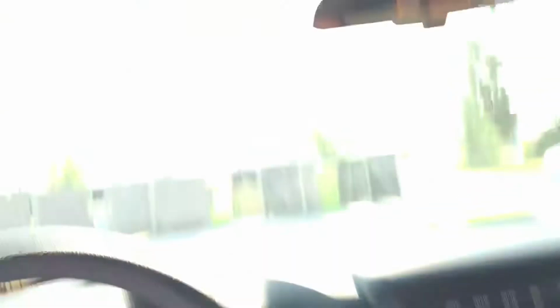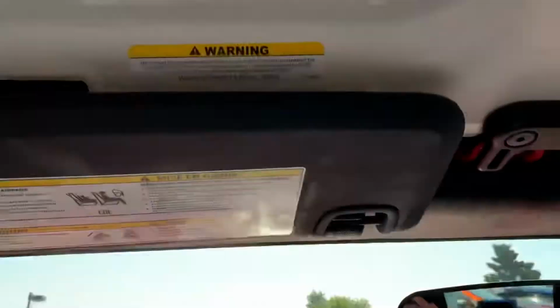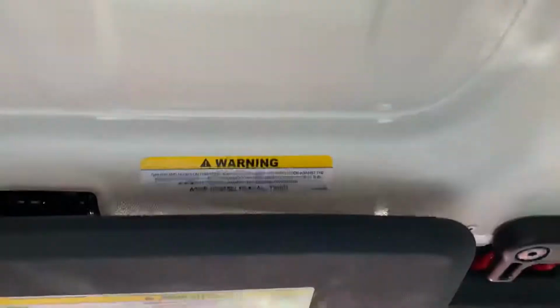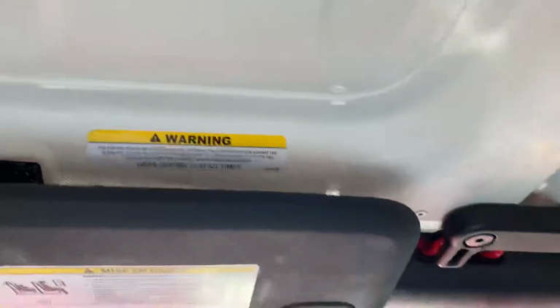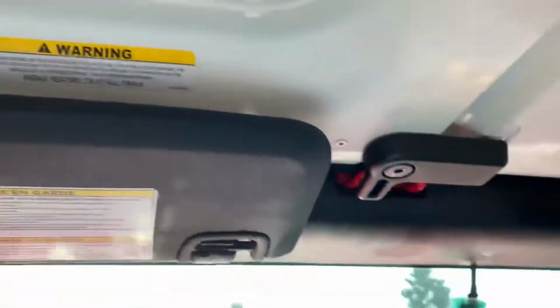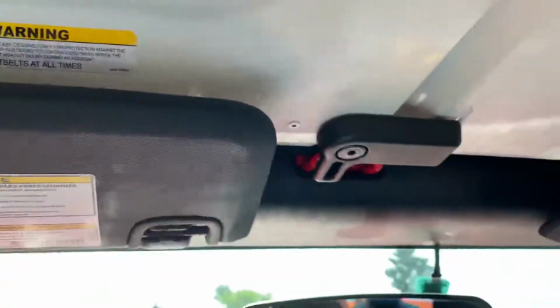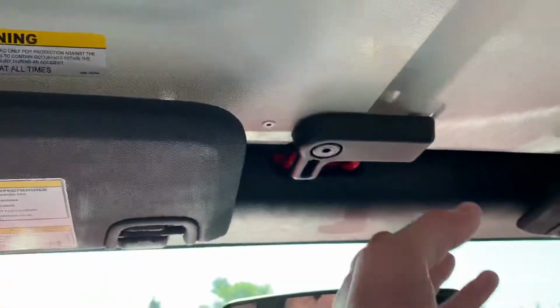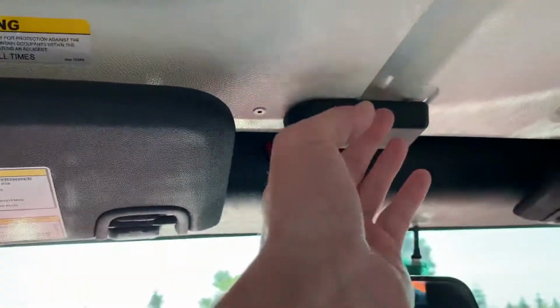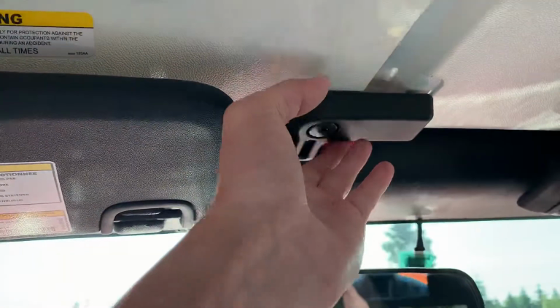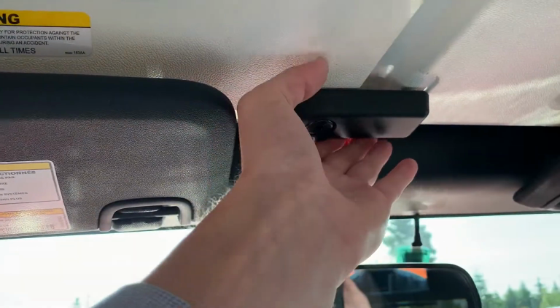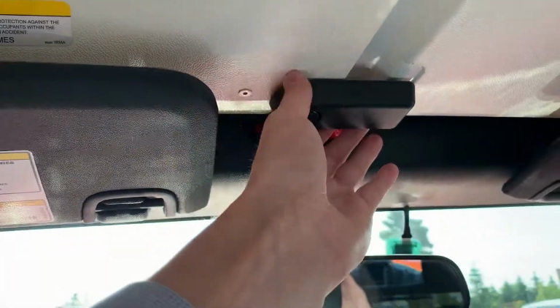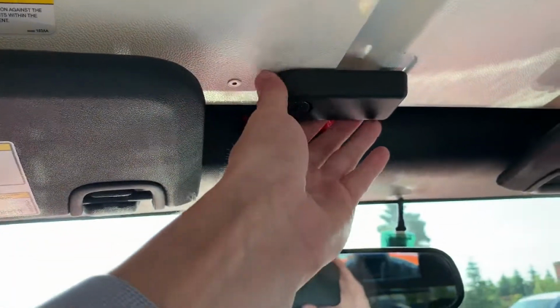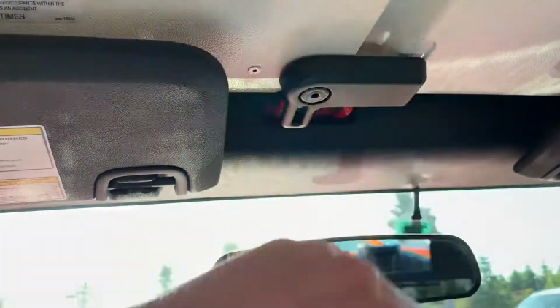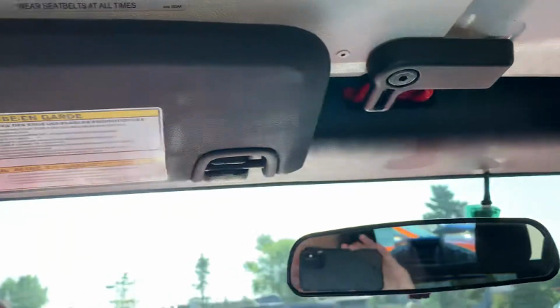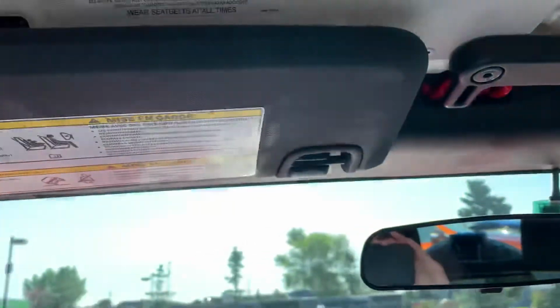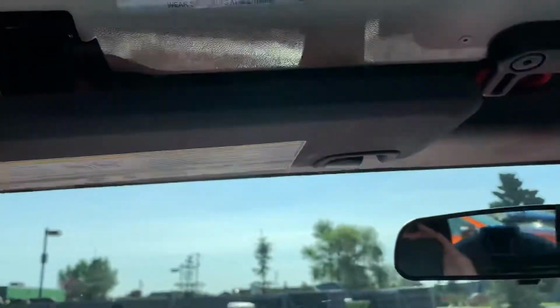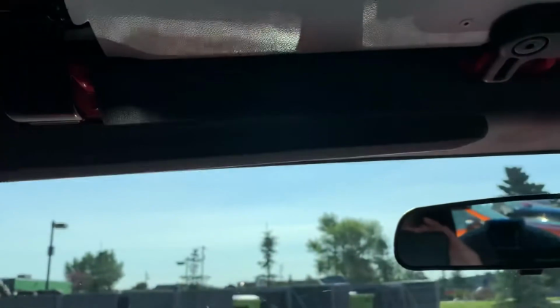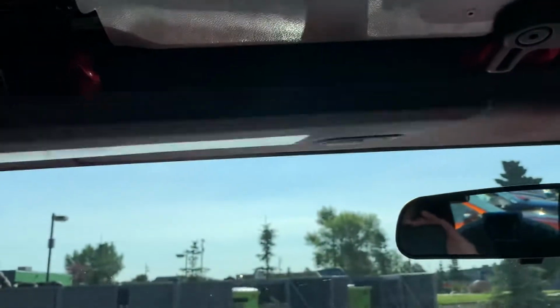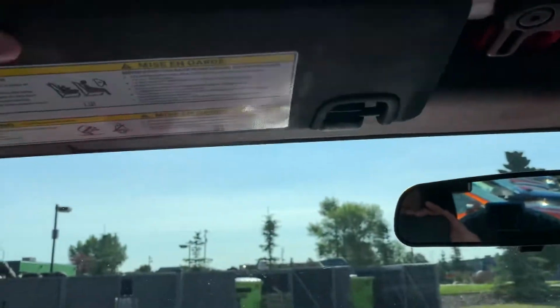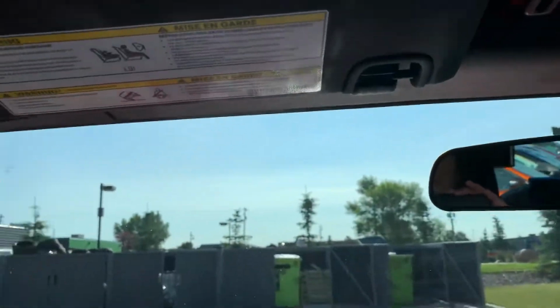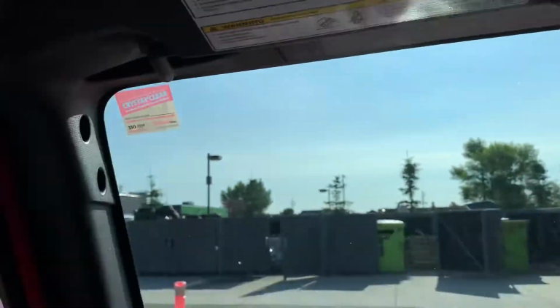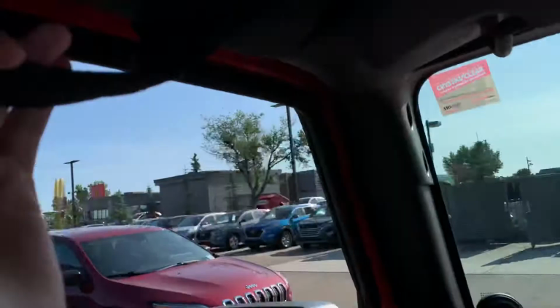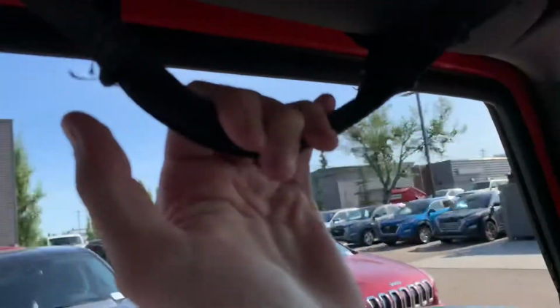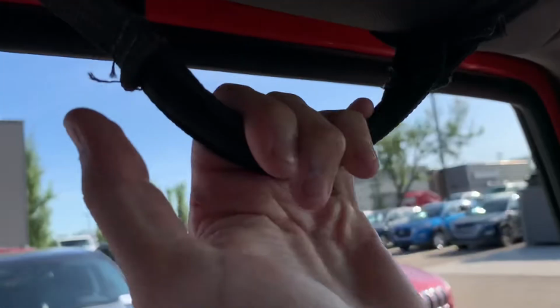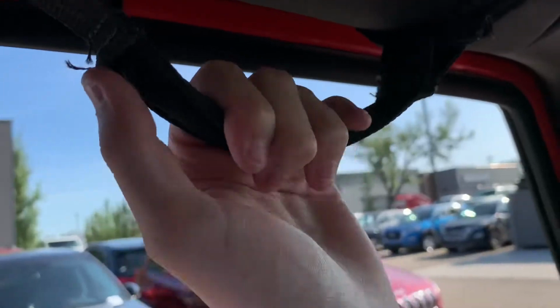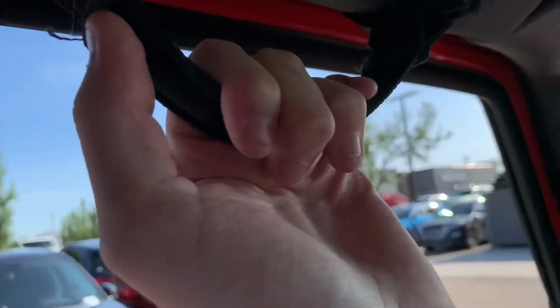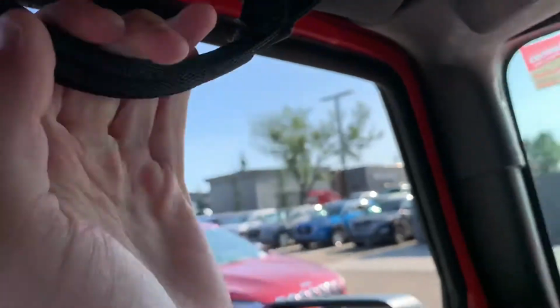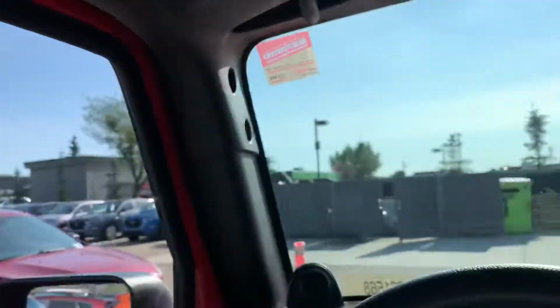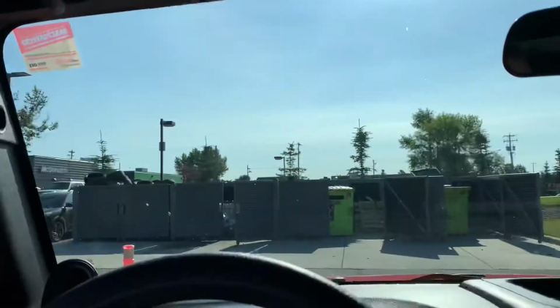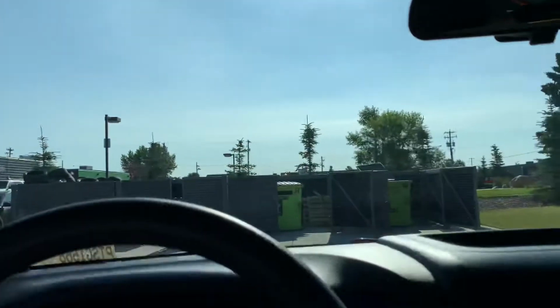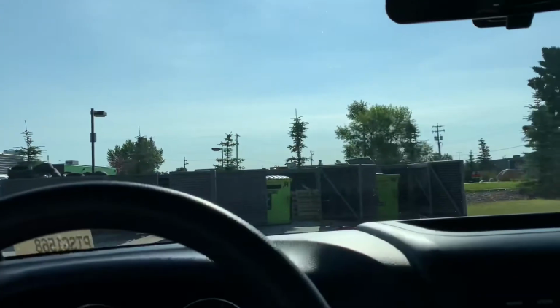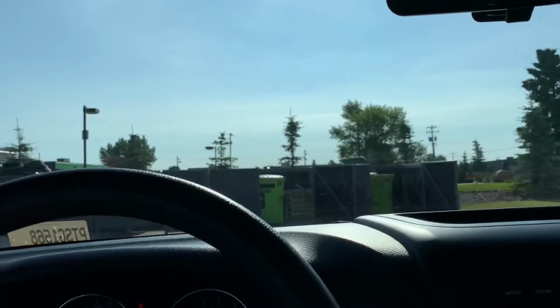There's a hard top. You've got your roof releases here, and your off-roading handles.